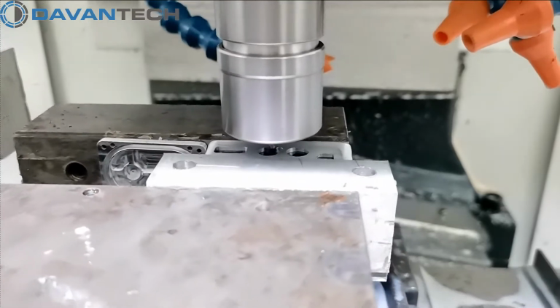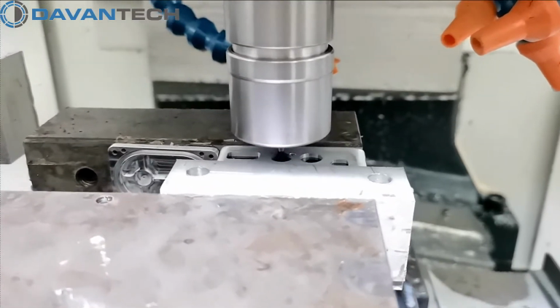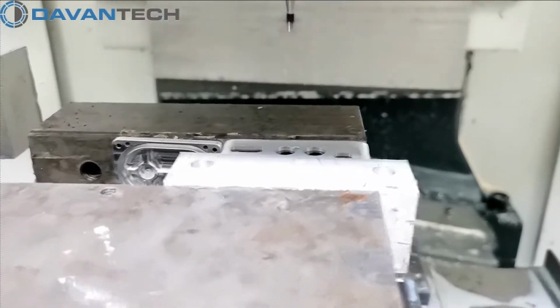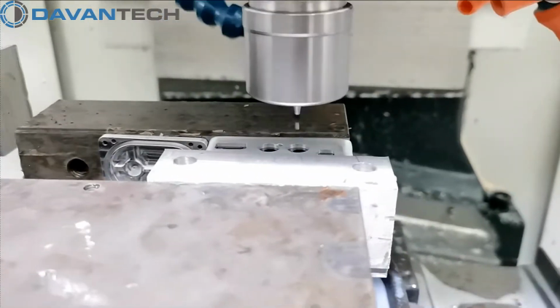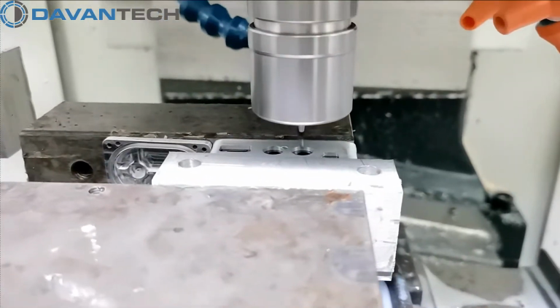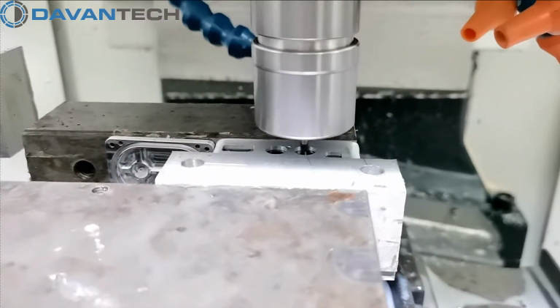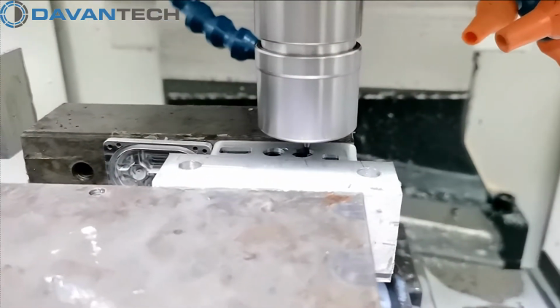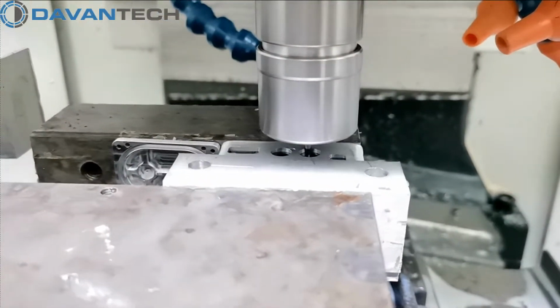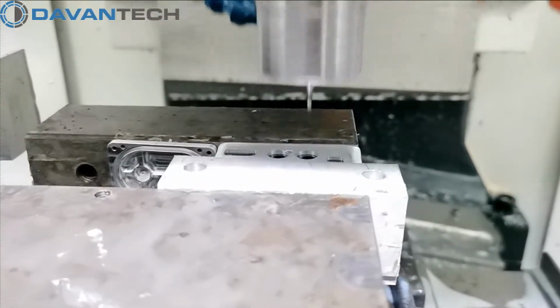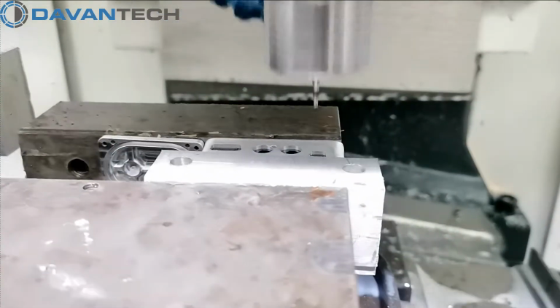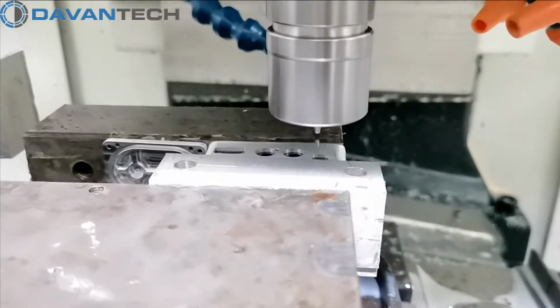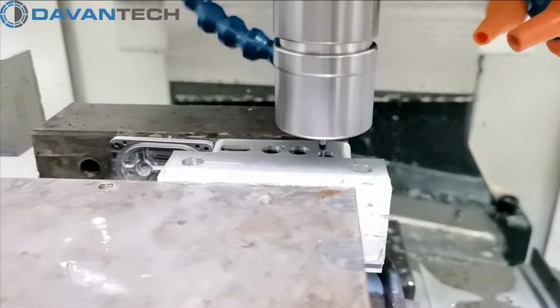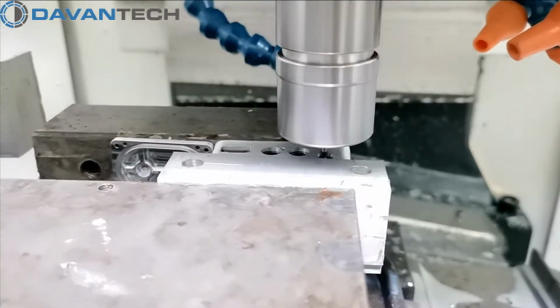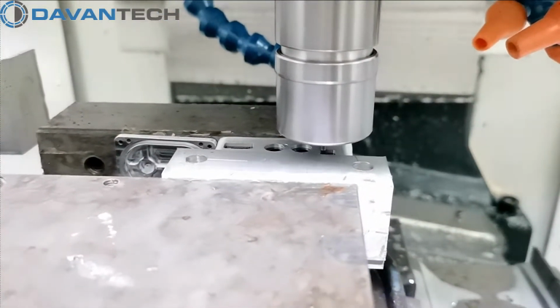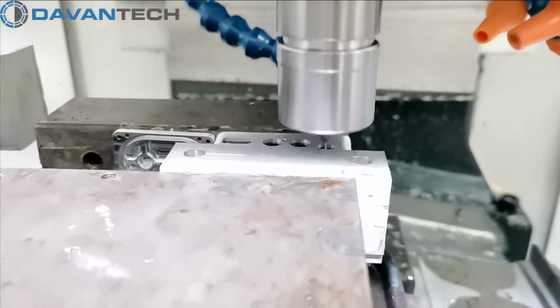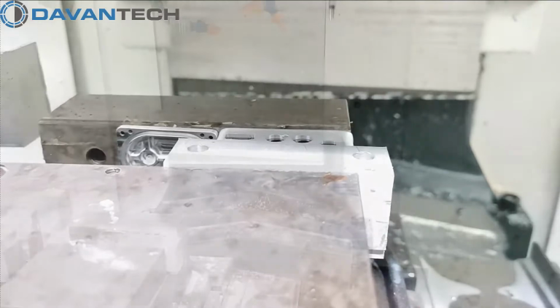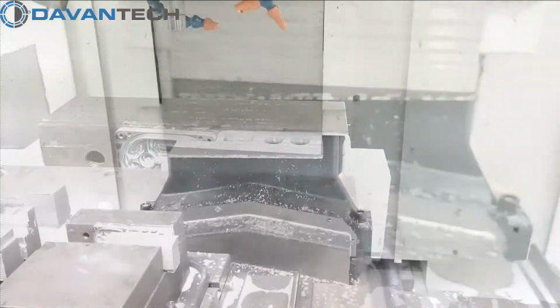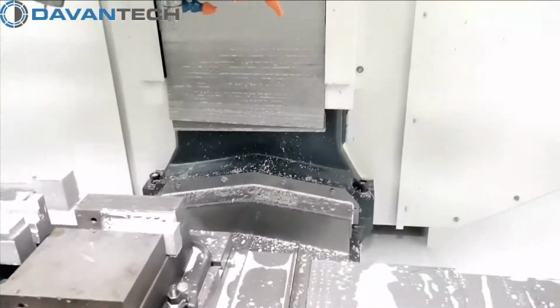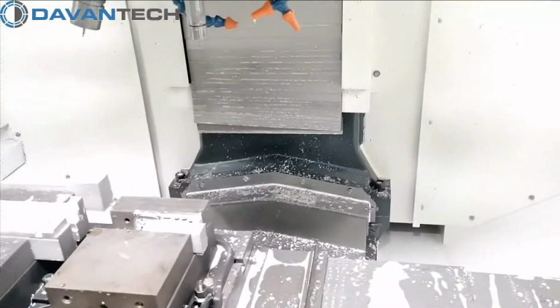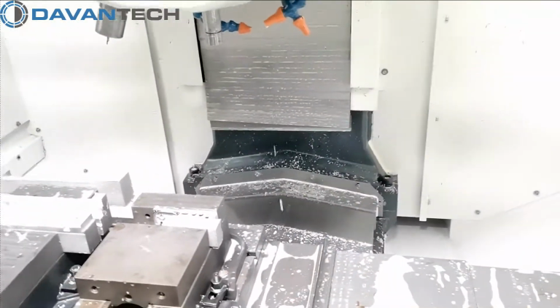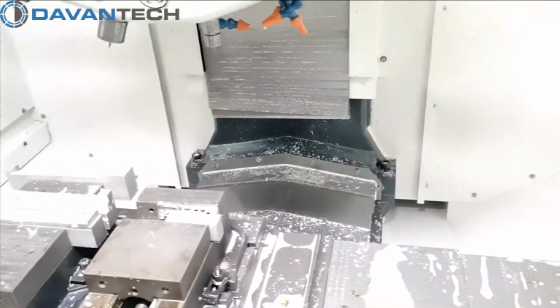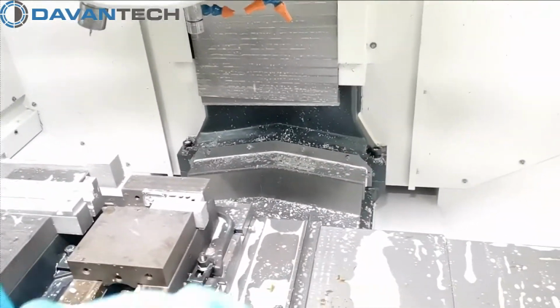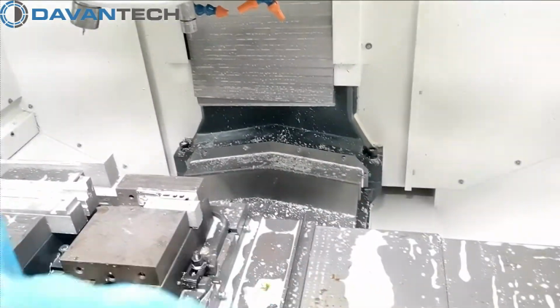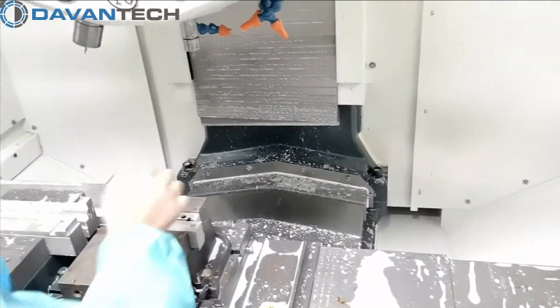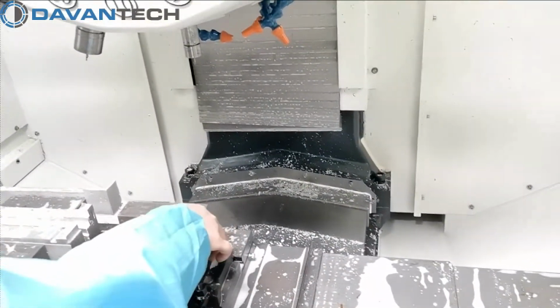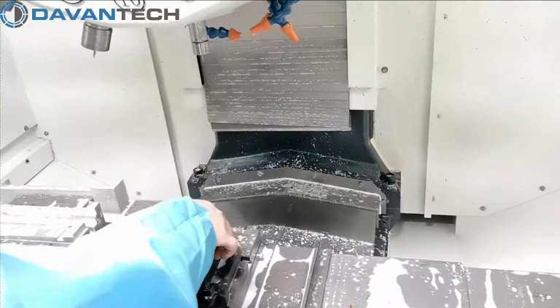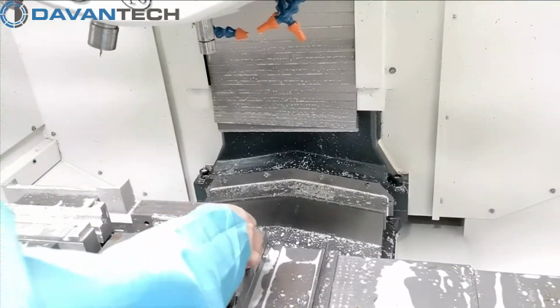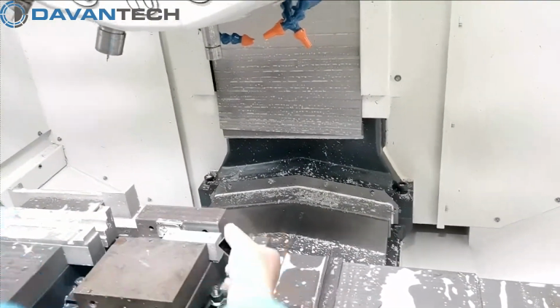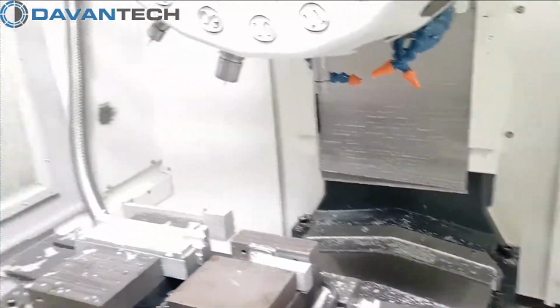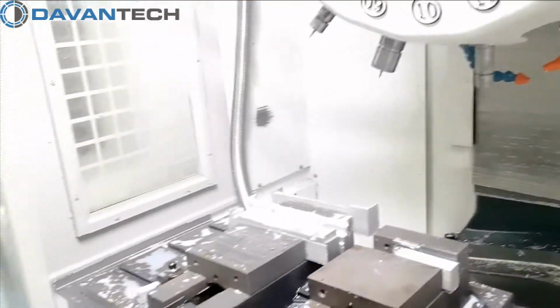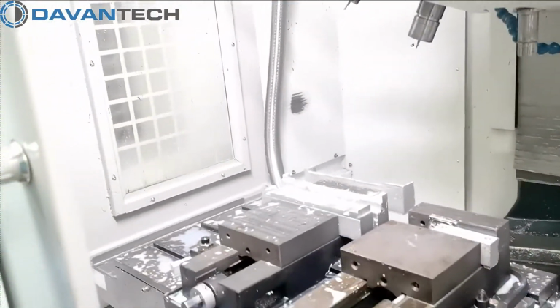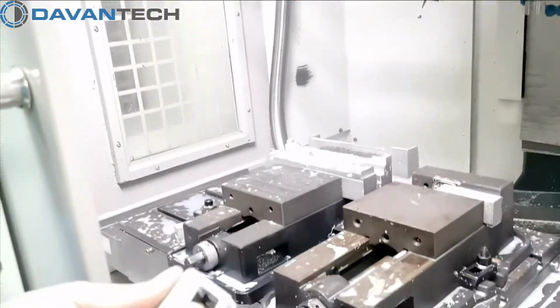This is the perfect way to manufacture small batches of electronic enclosures. From 500 pieces, it would be economically more interesting to make an injection mold.